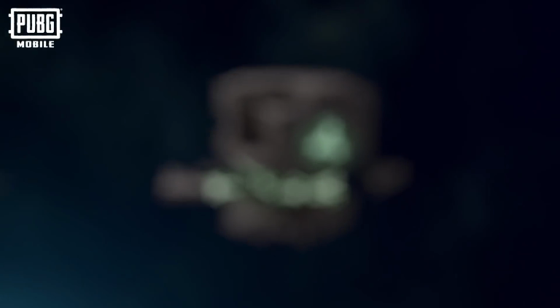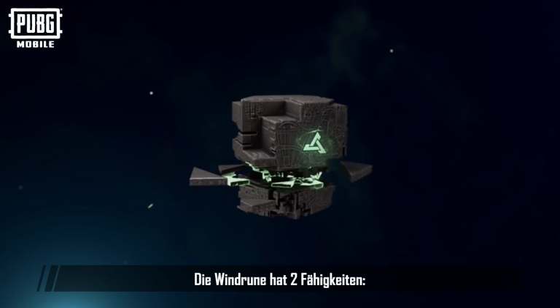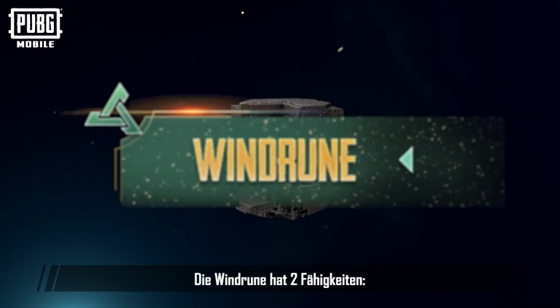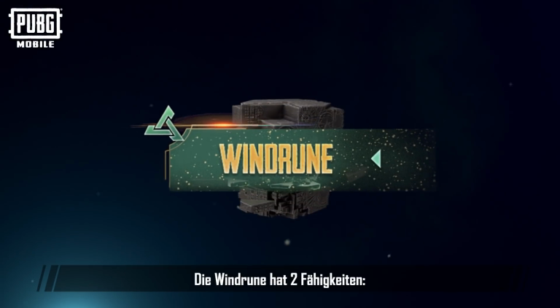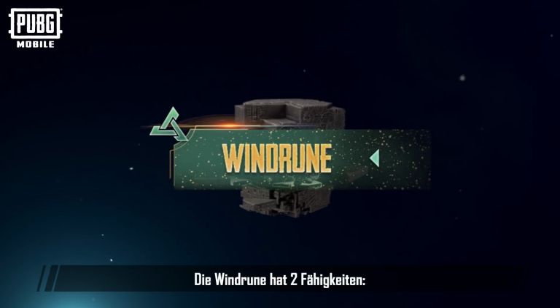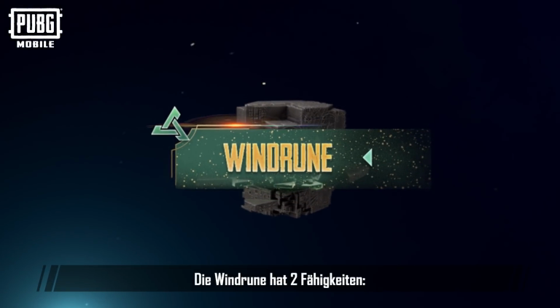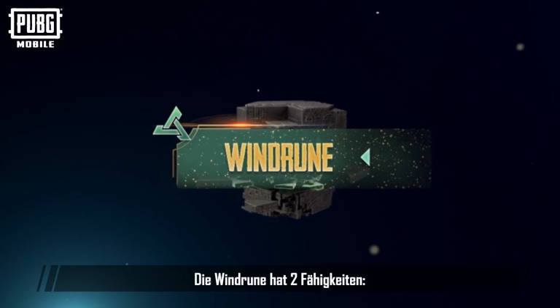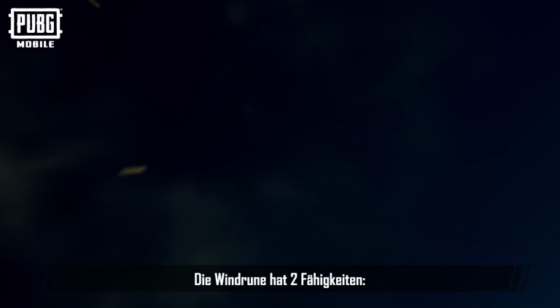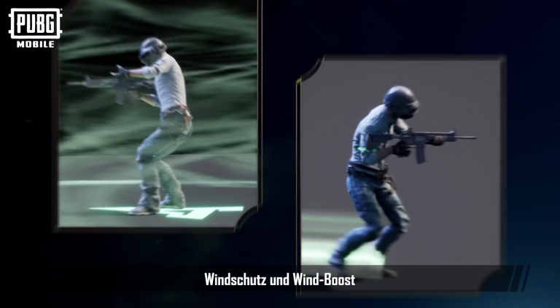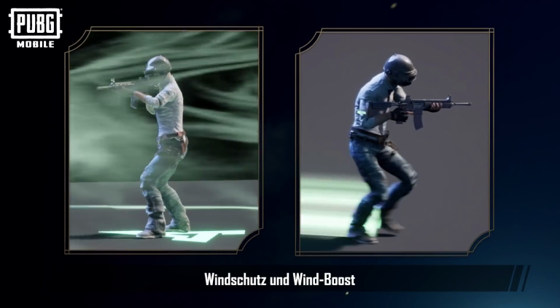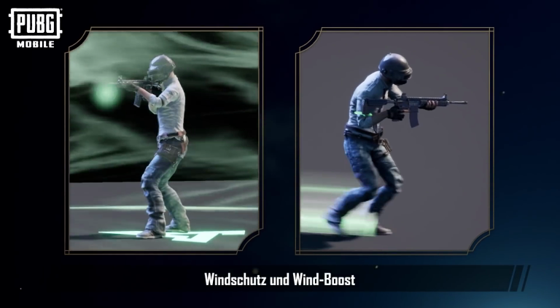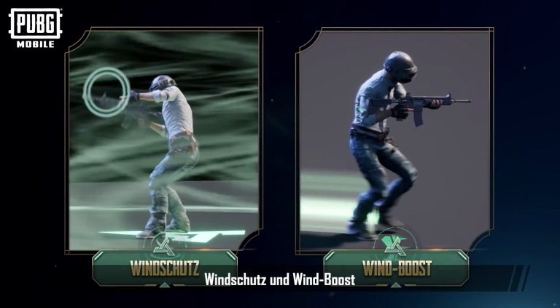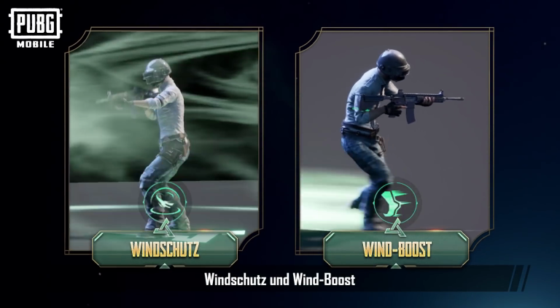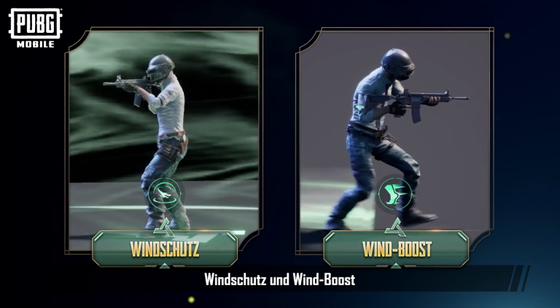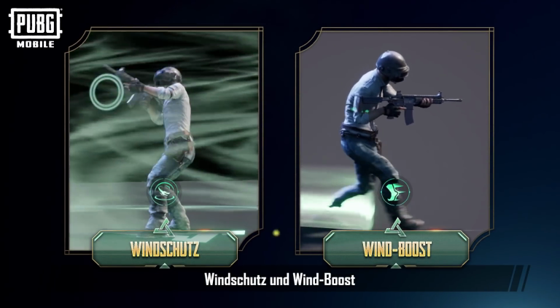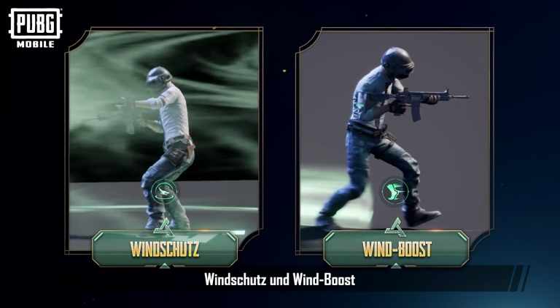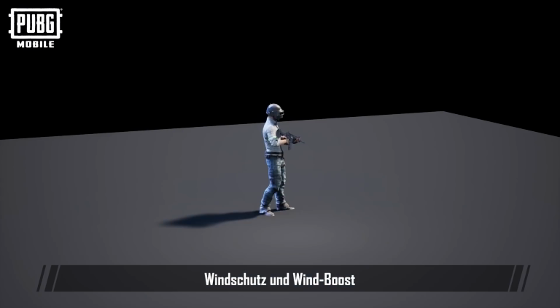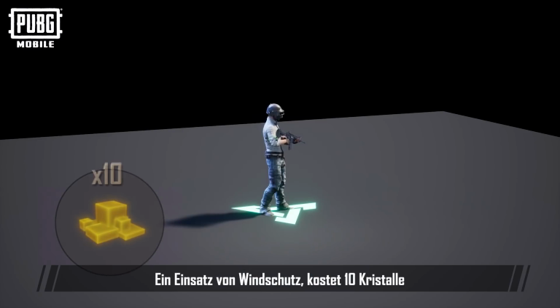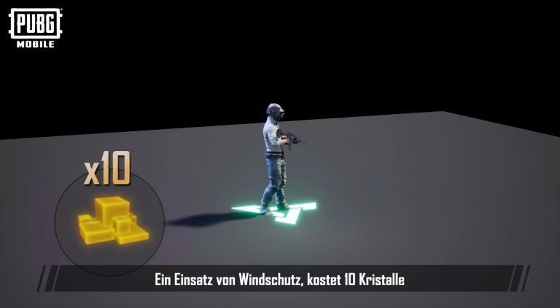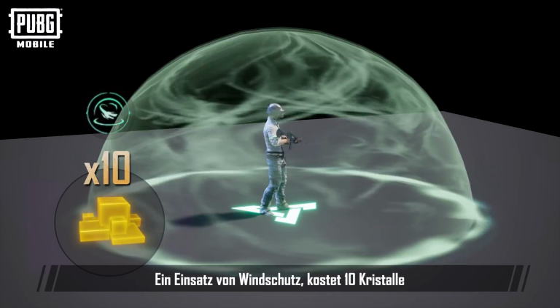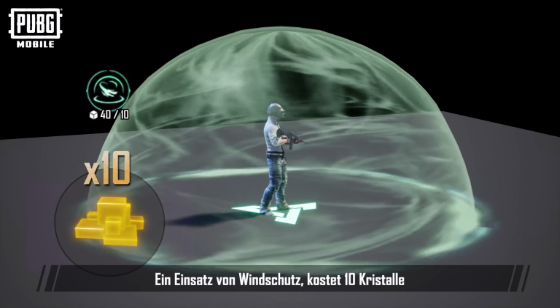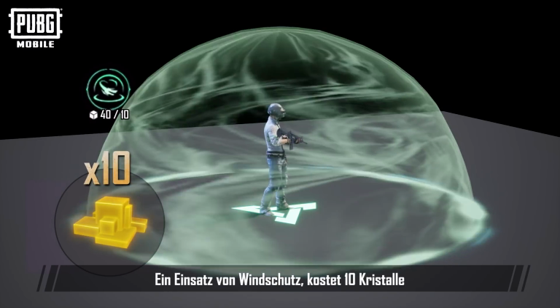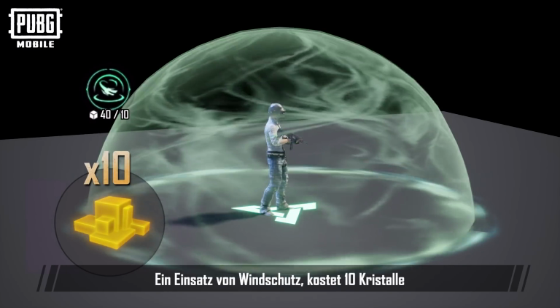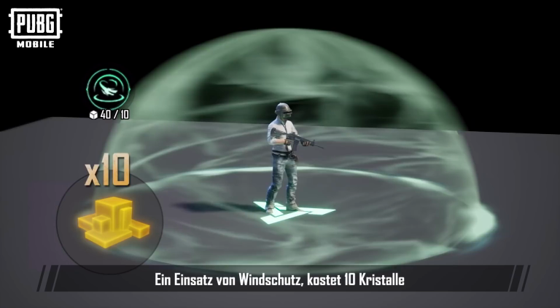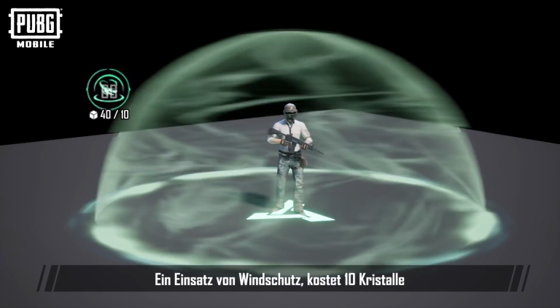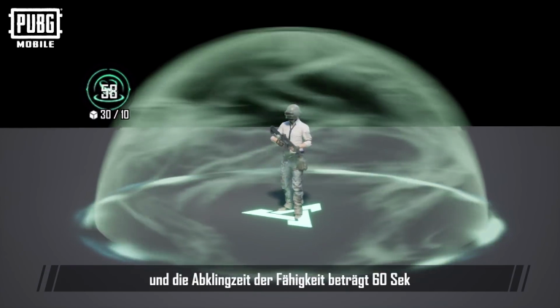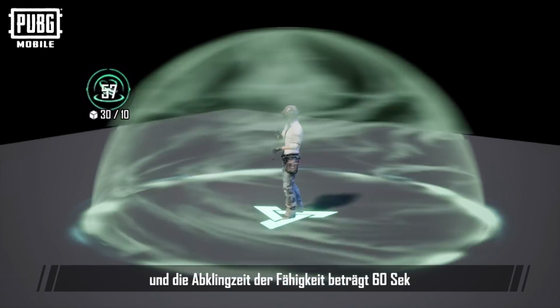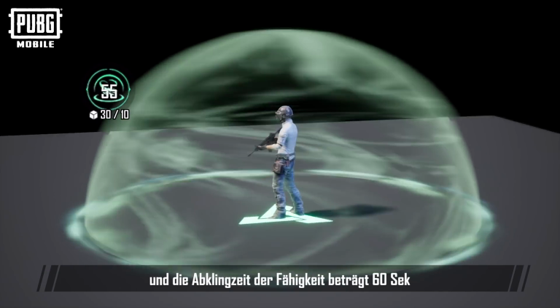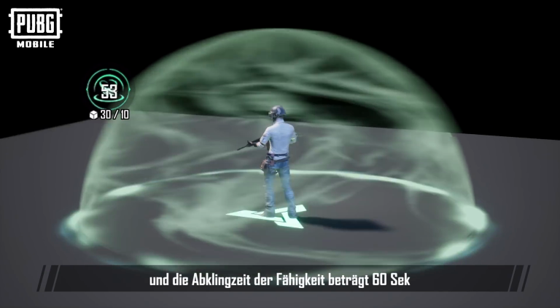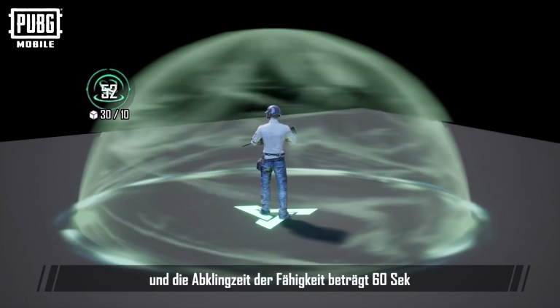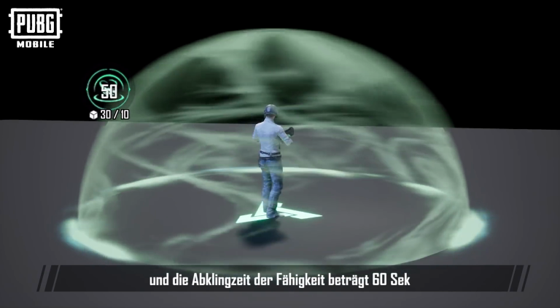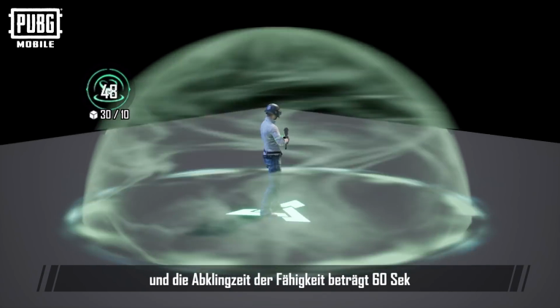The Wind Rune has two abilities: Wind Shelter and Wind Boost. It costs 10 crystals to use Wind Shelter, and the skill cooldown is 60 seconds.